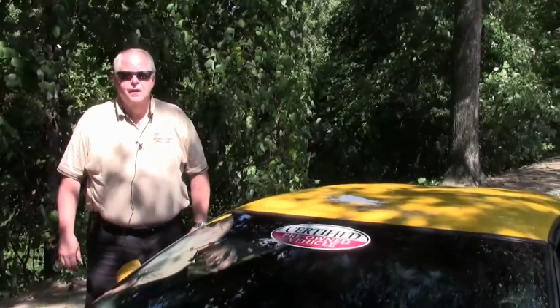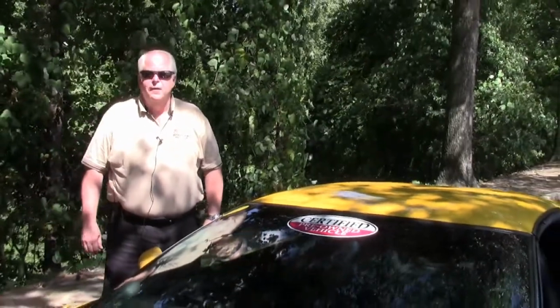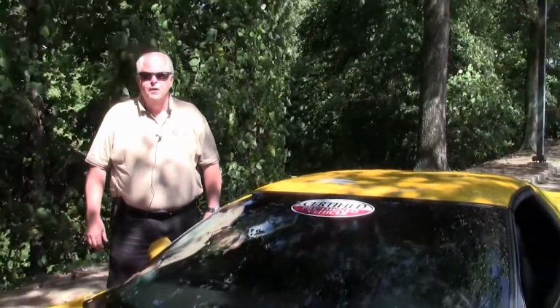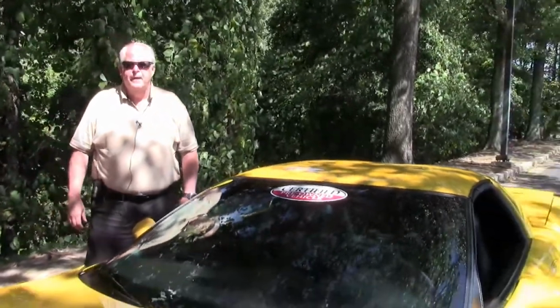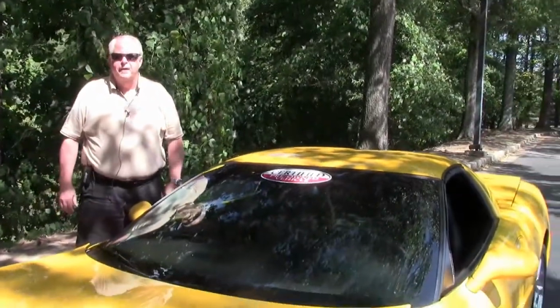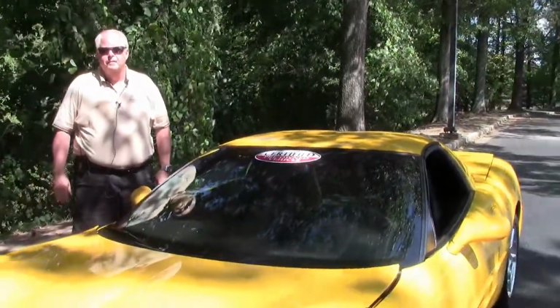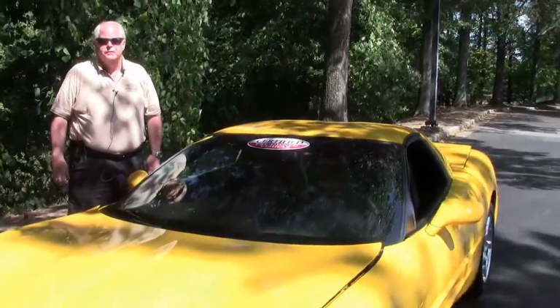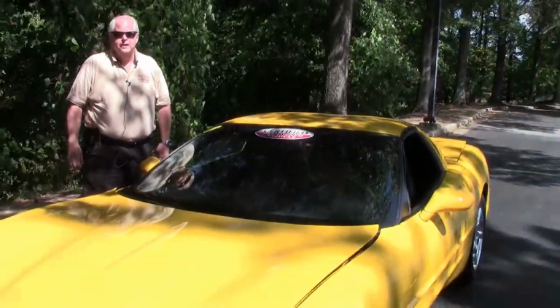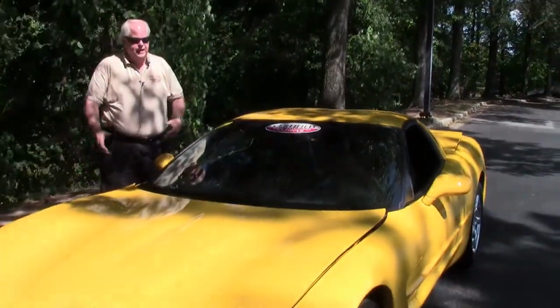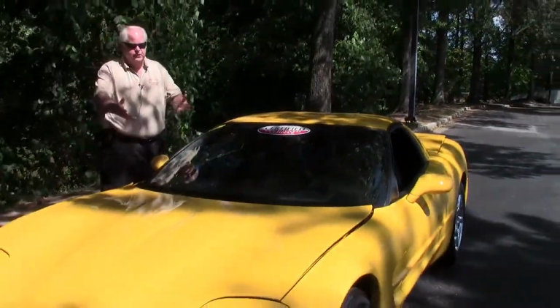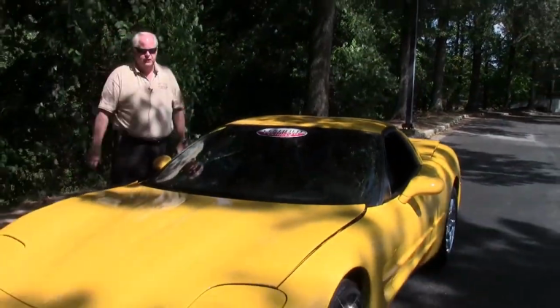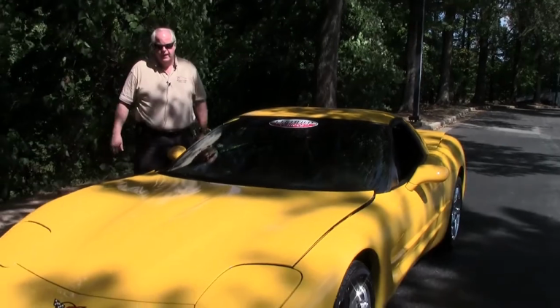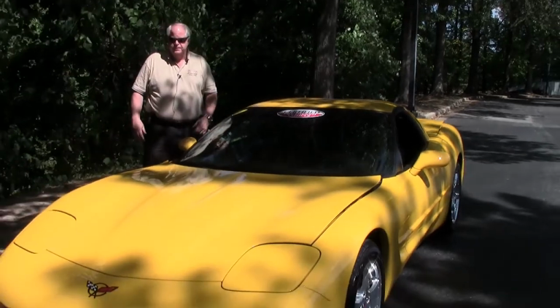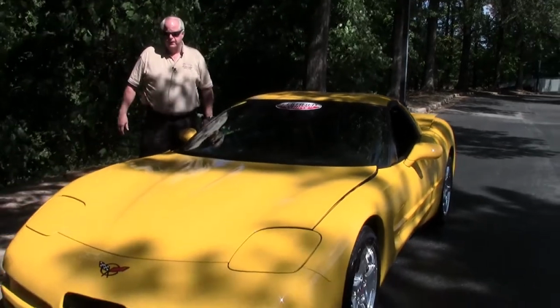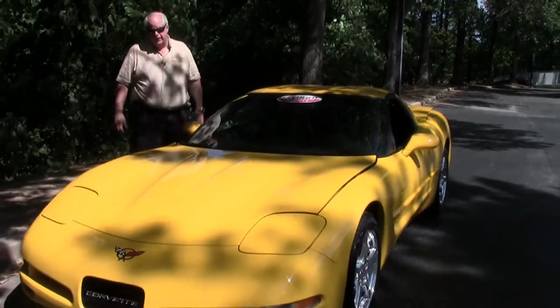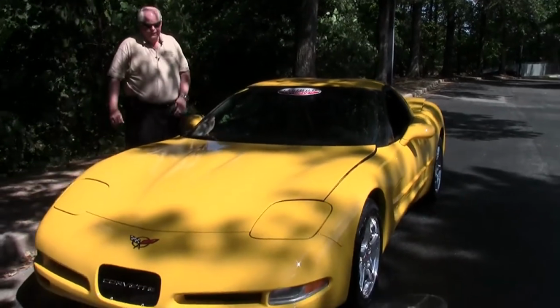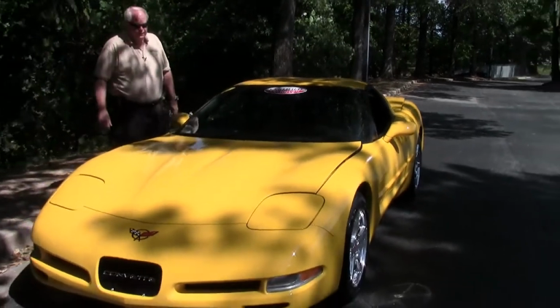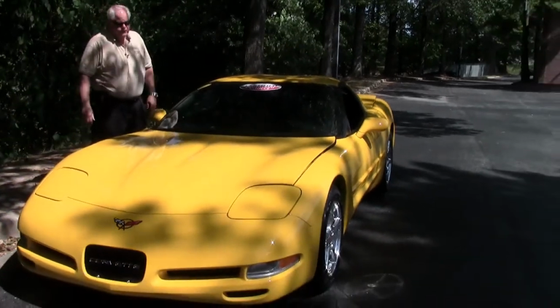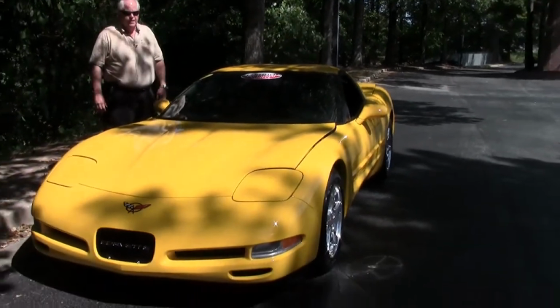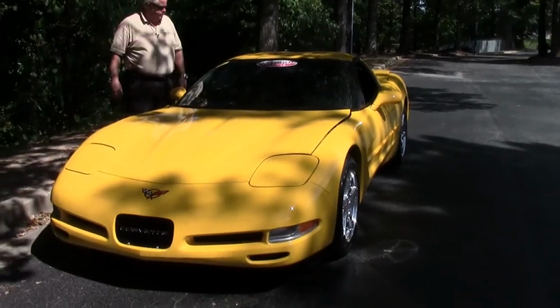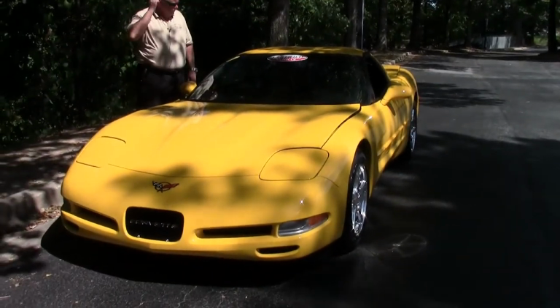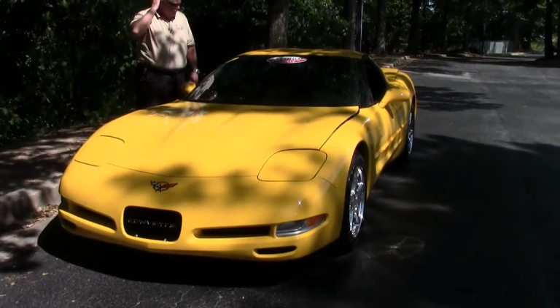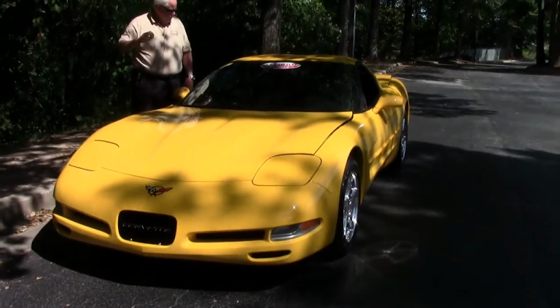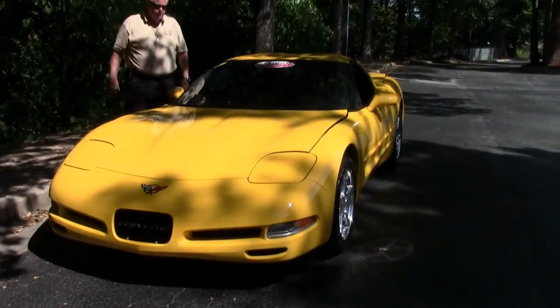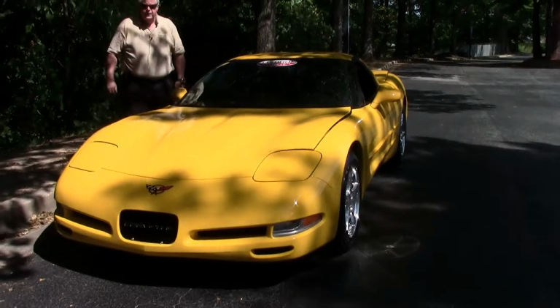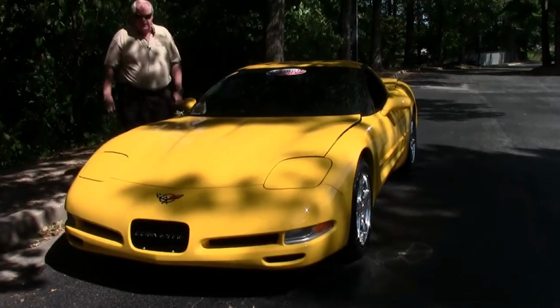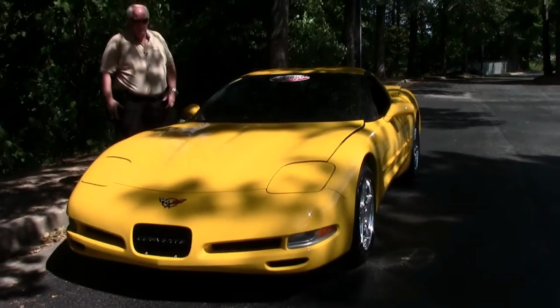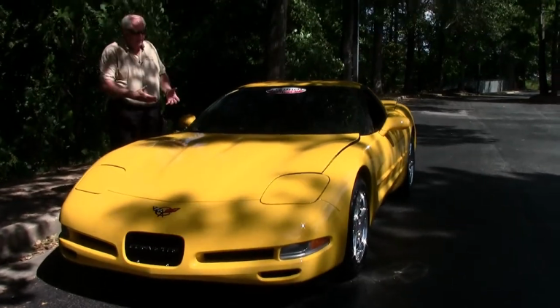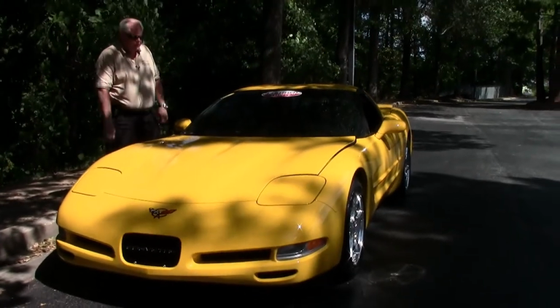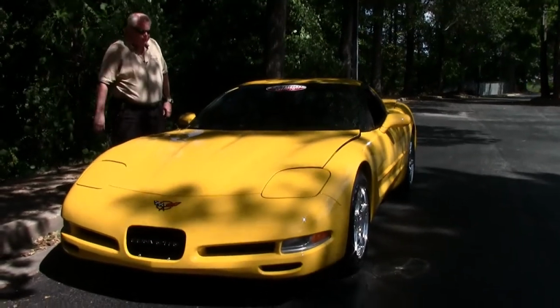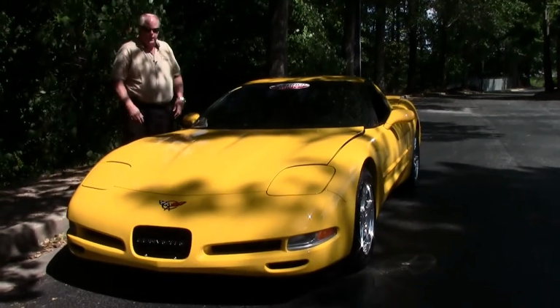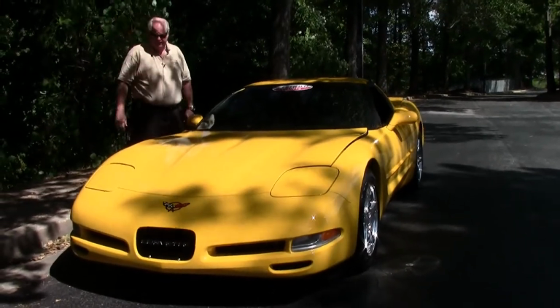Hello folks, welcome to BioVet. My name is Rick Engel. Today I'm going to show you this absolutely pretty 2002 Millennium Yellow with Black Interior 1SC.